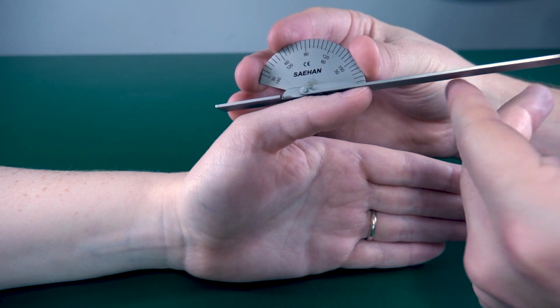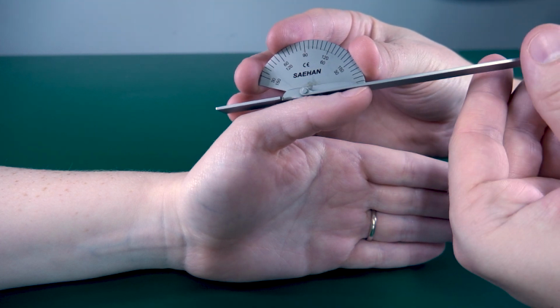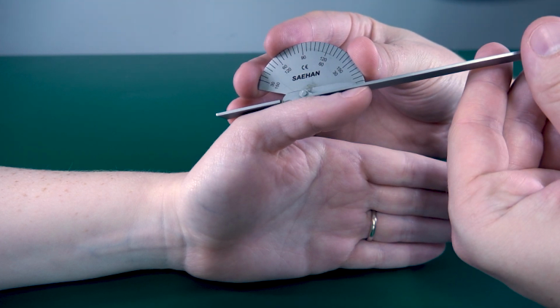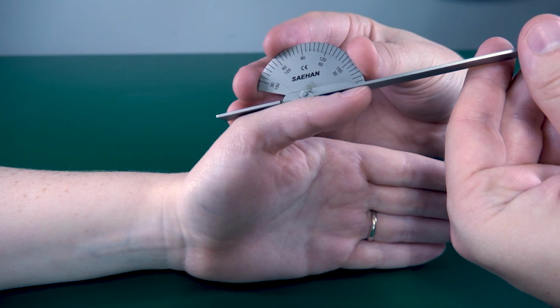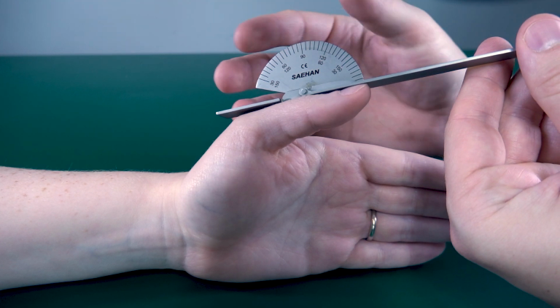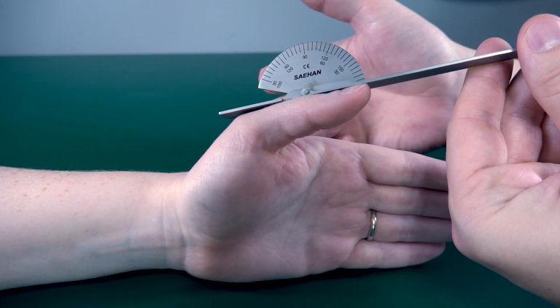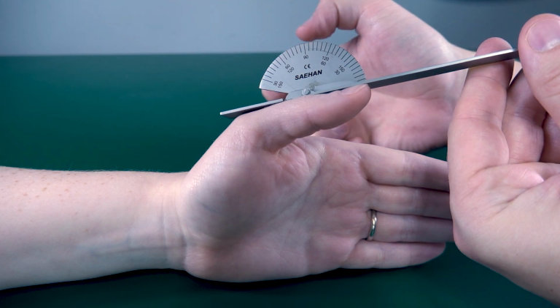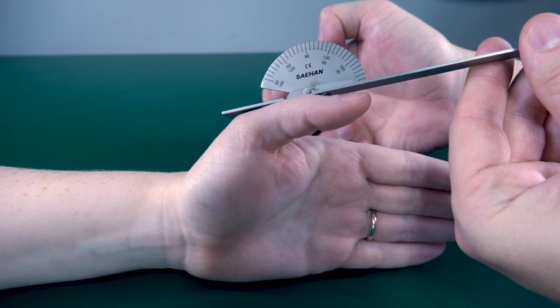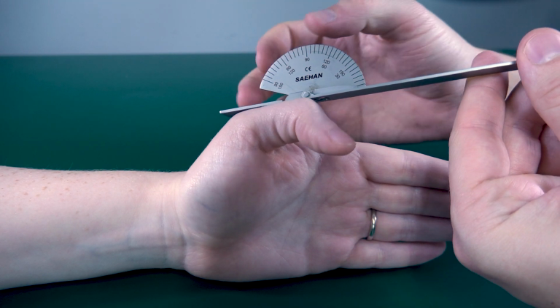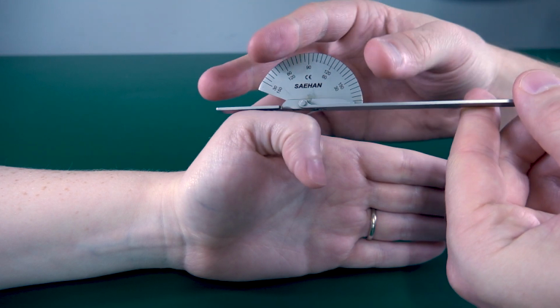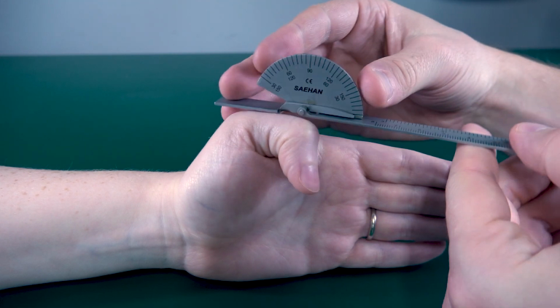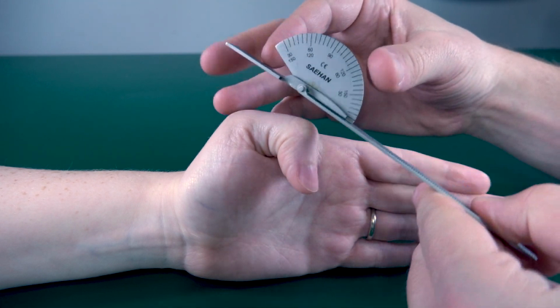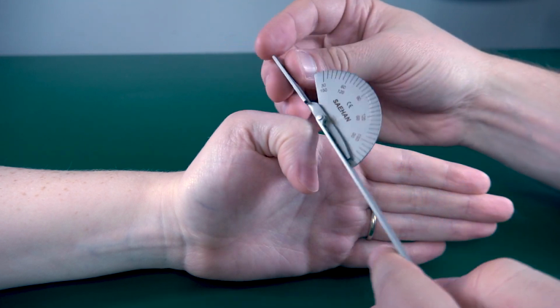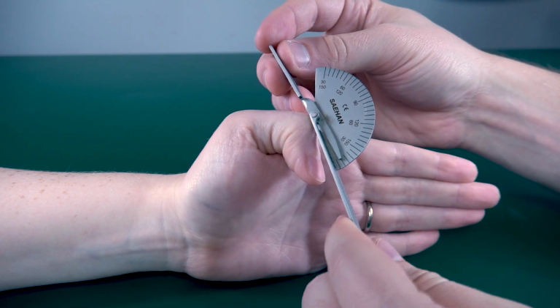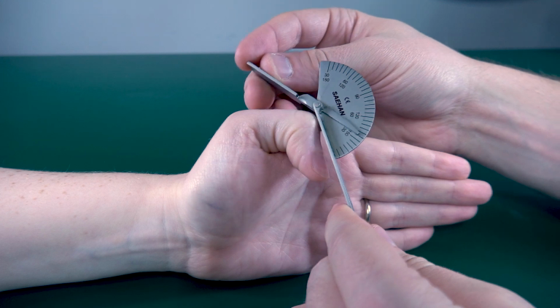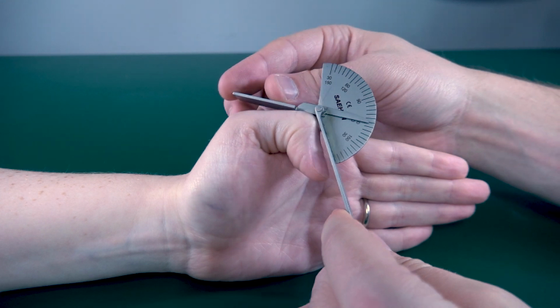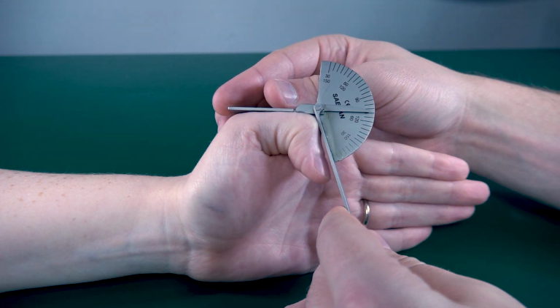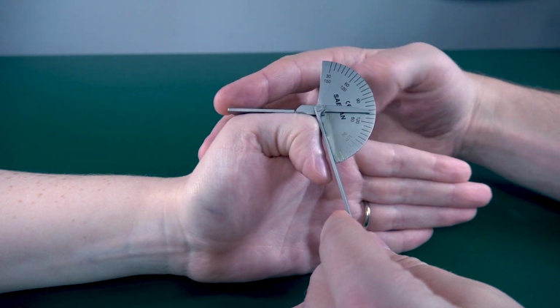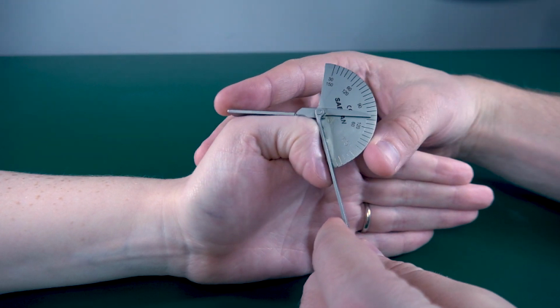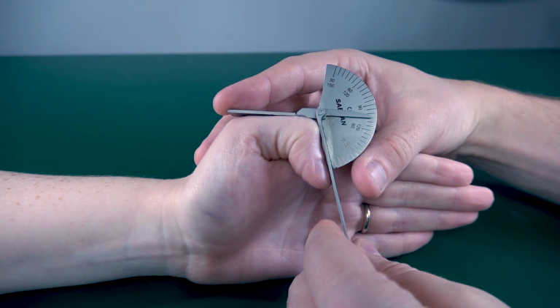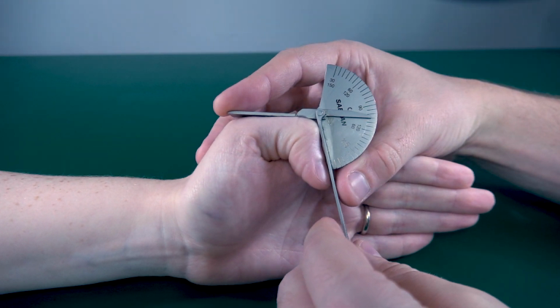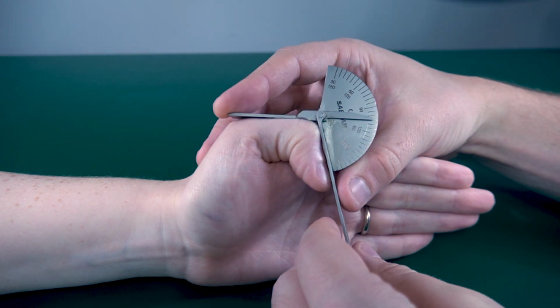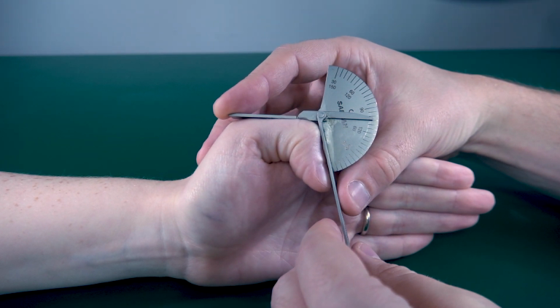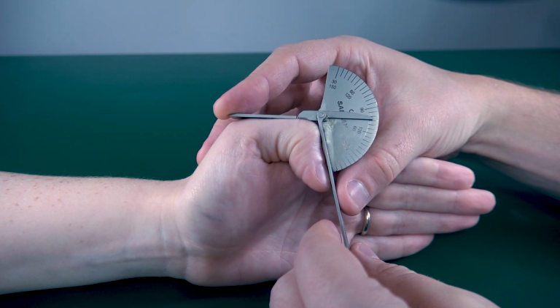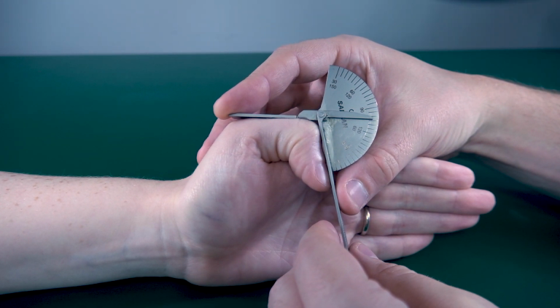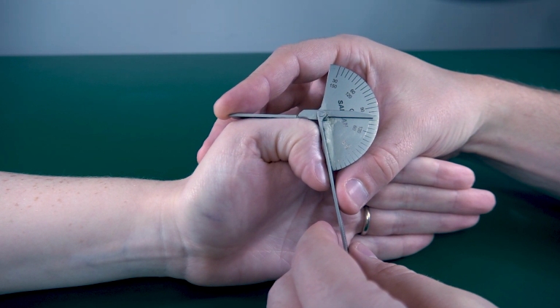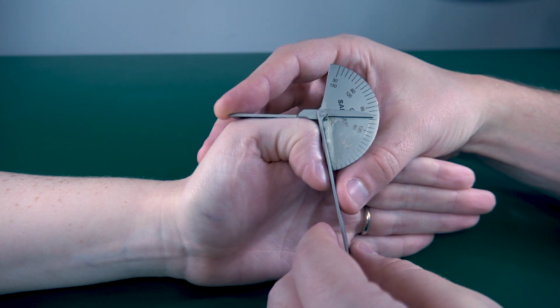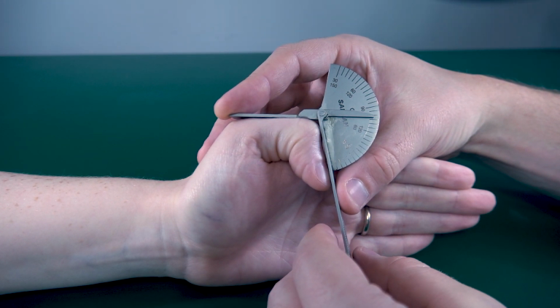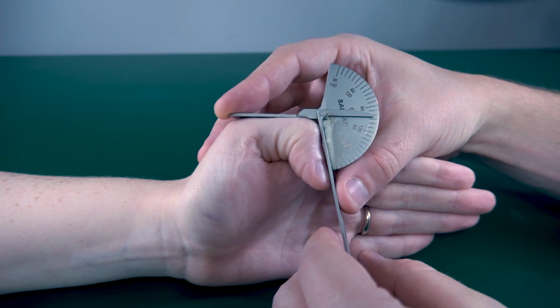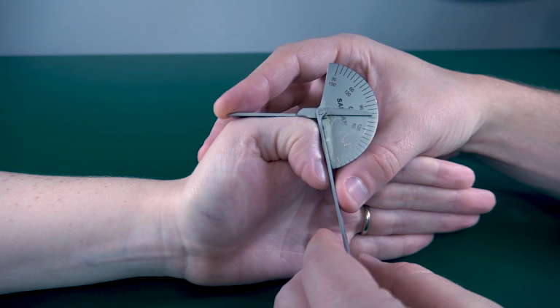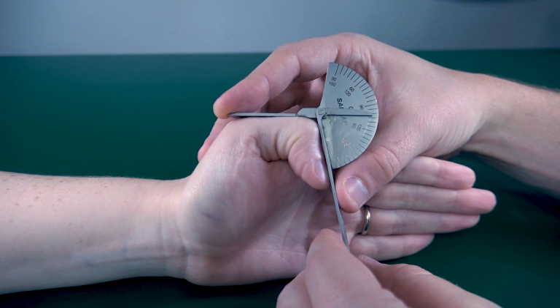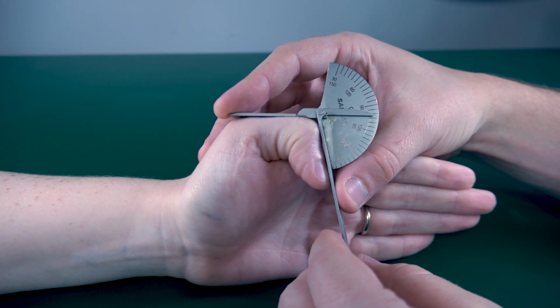Rachel, what I want you to do is flex your thumb down for me as much as you can. There we go. And we are looking at 75 degrees of flexion at this joint.